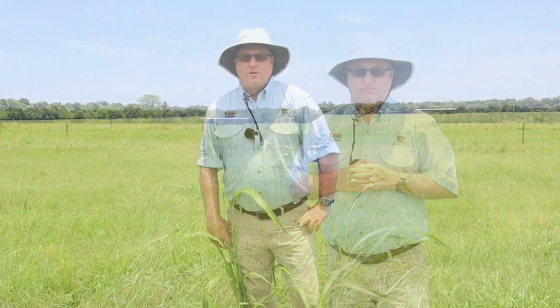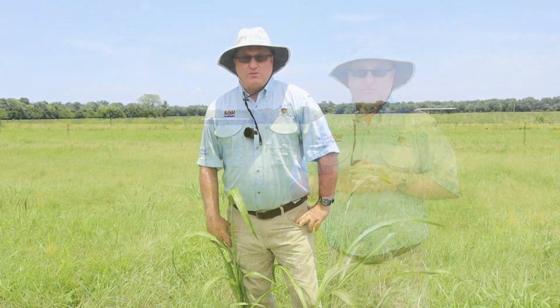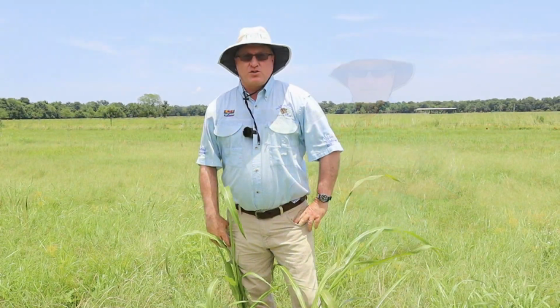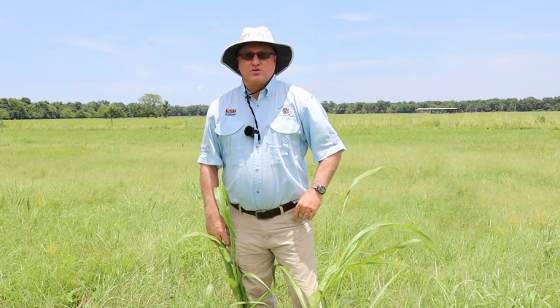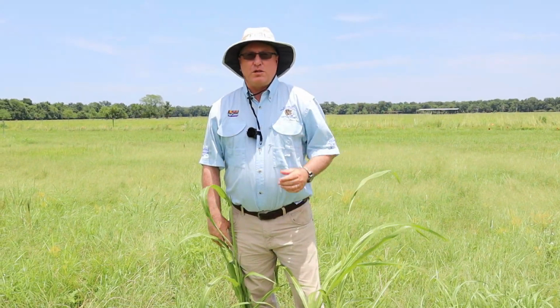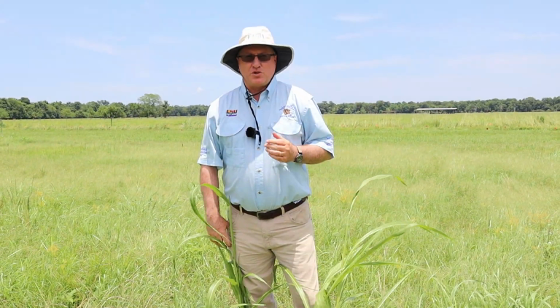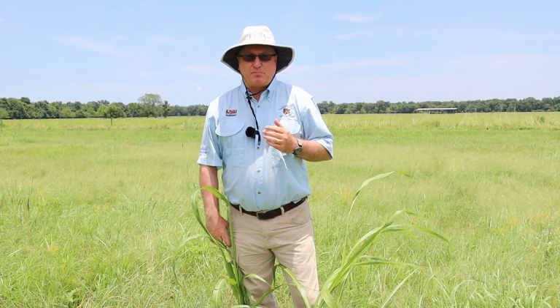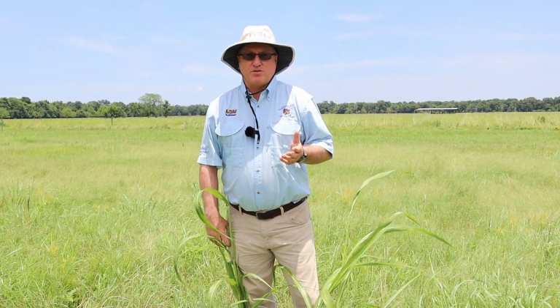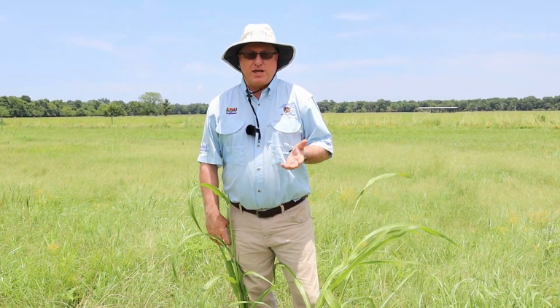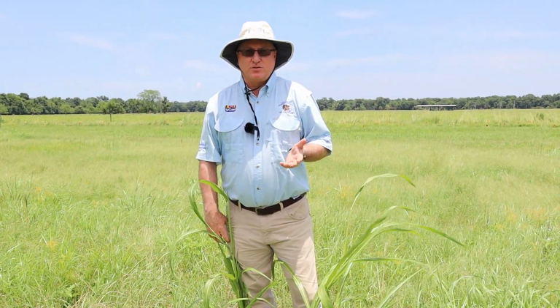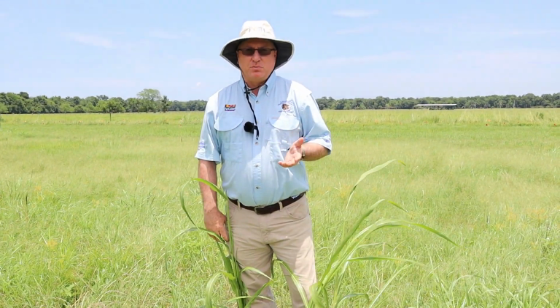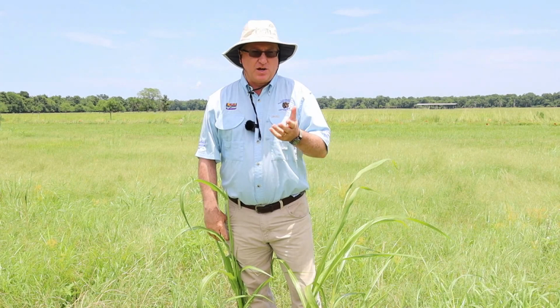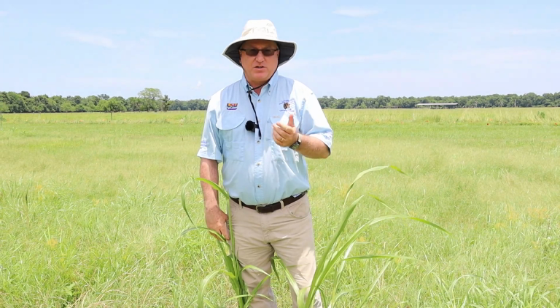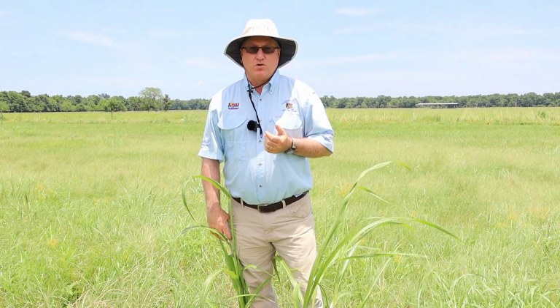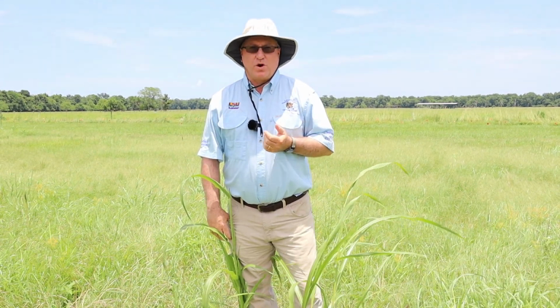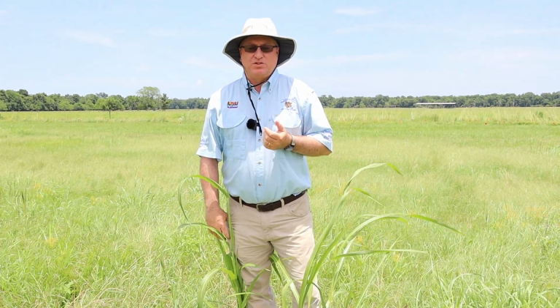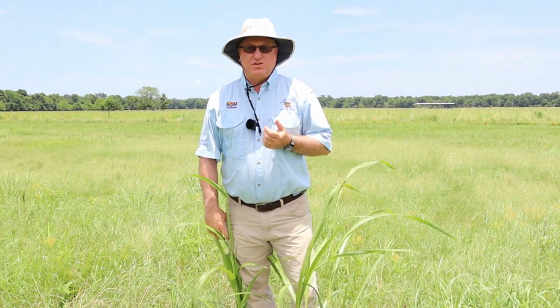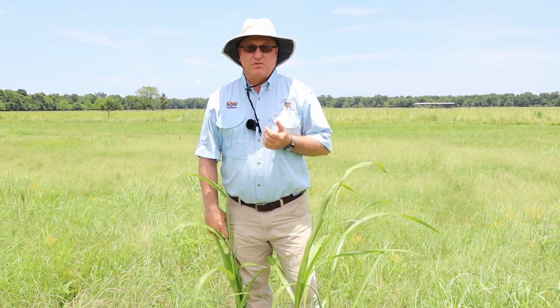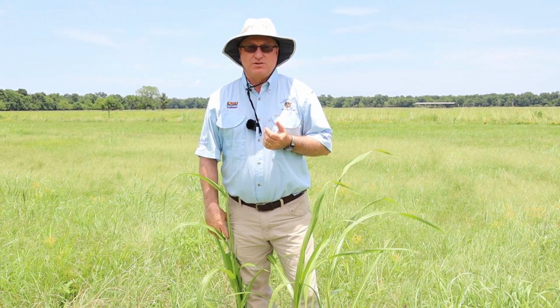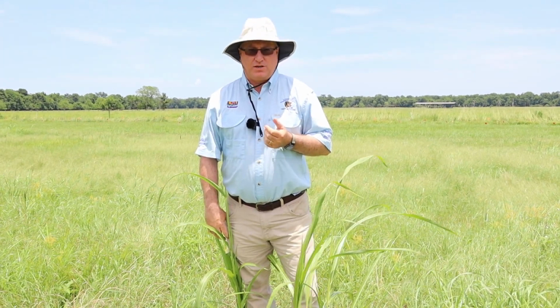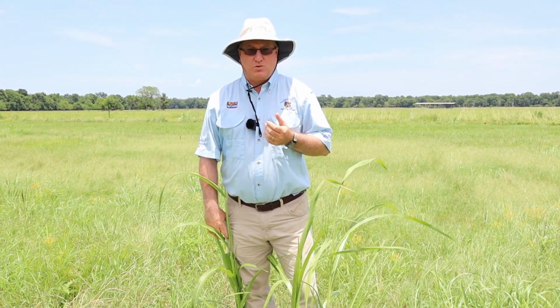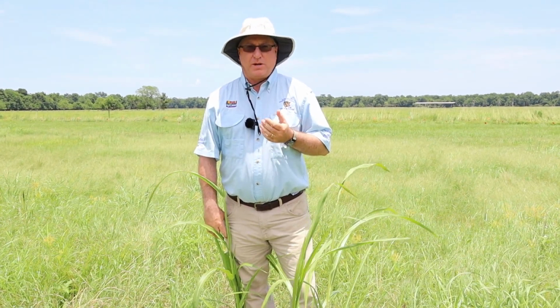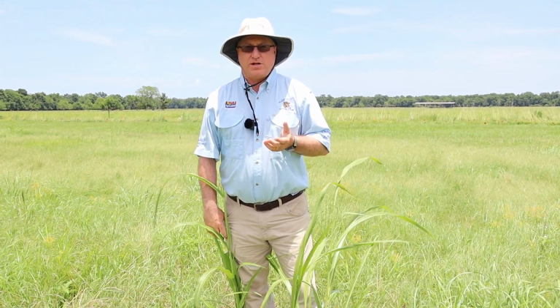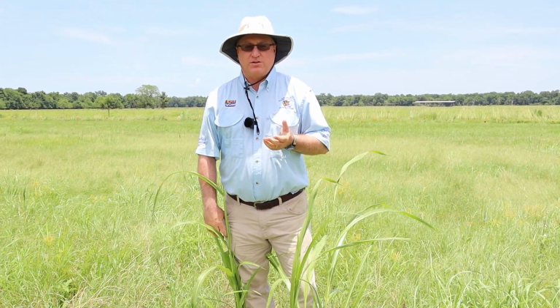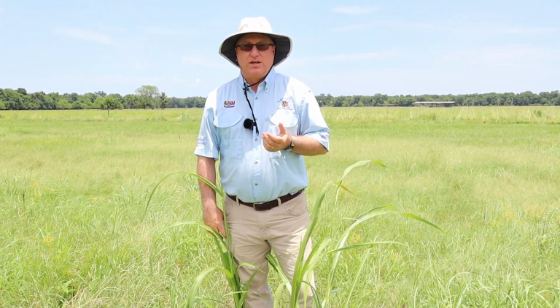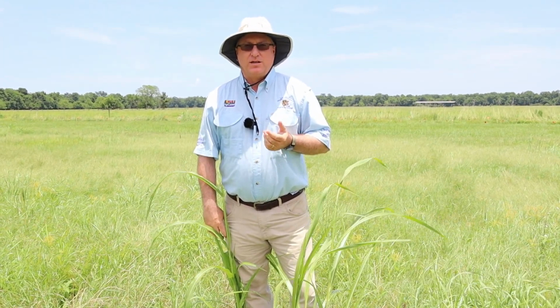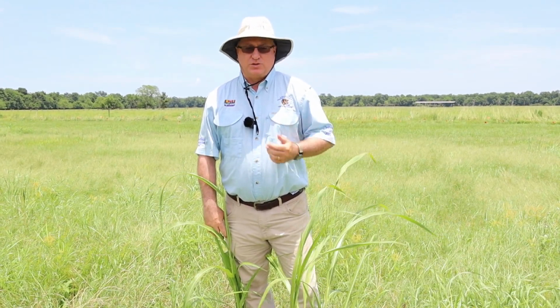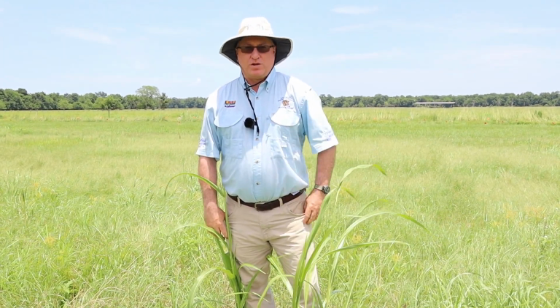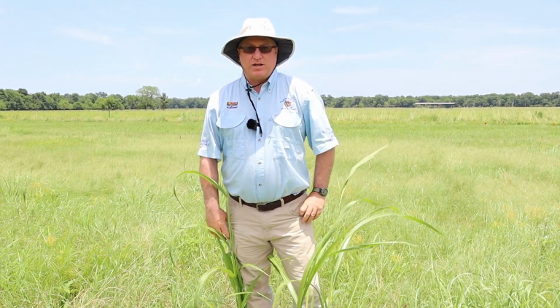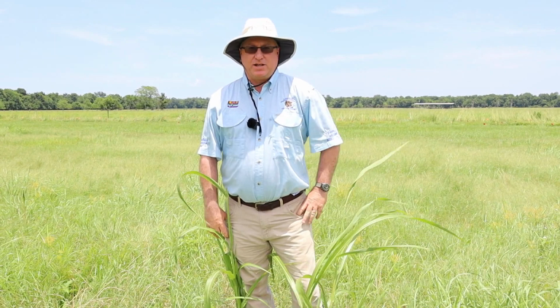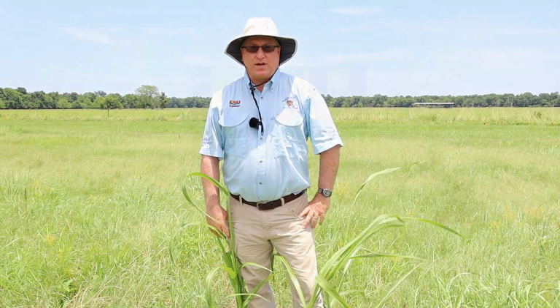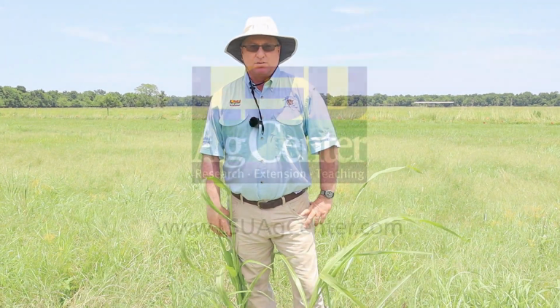For information concerning weed management in pastures and hay meadows, please contact your local Cooperative Extension Service and your local parish agent. This is Ron Strahan with the LSU AgCenter.